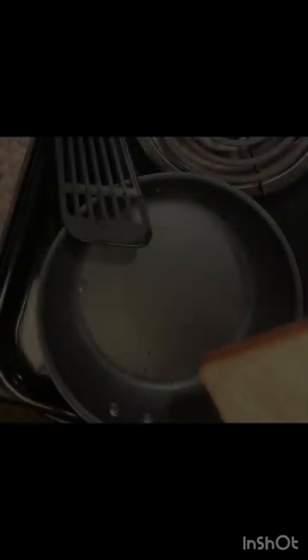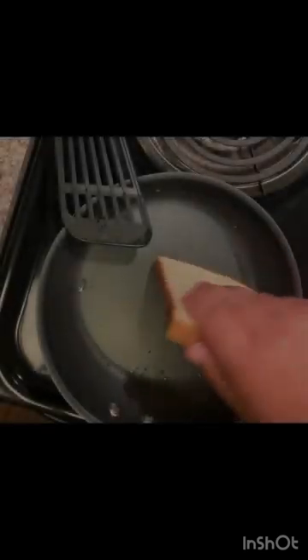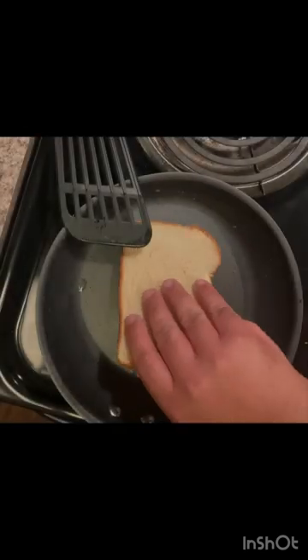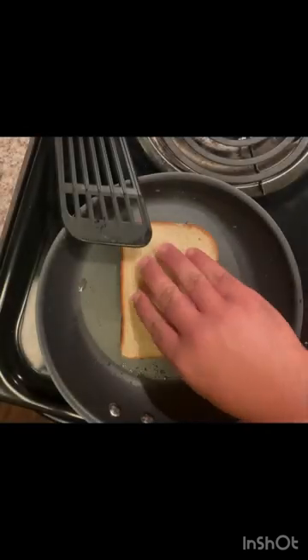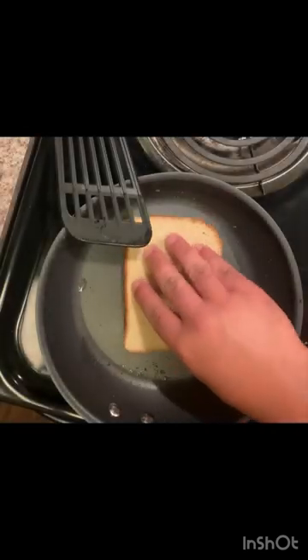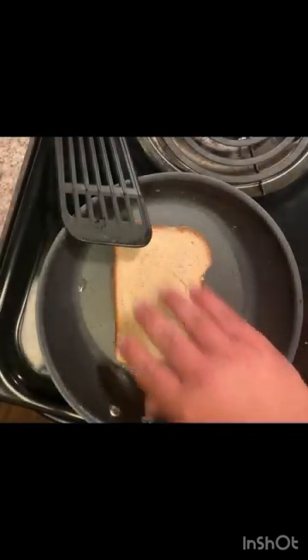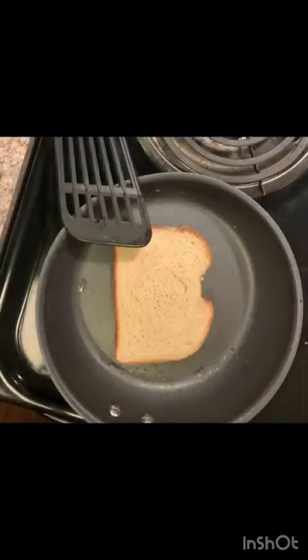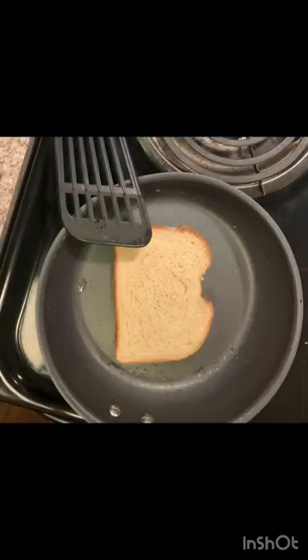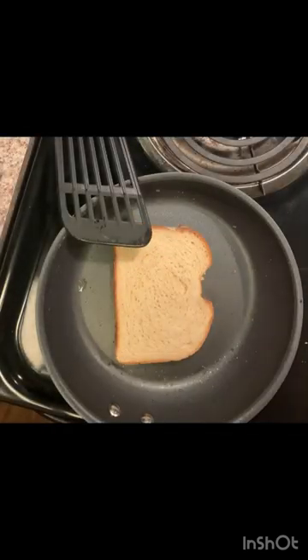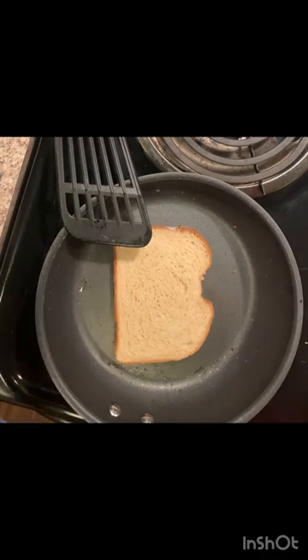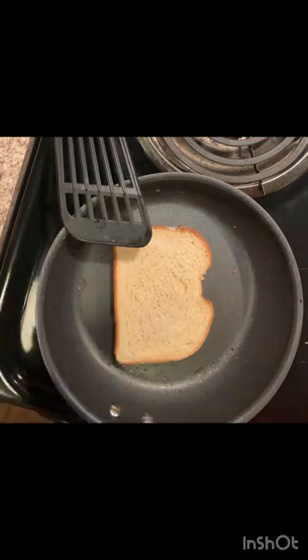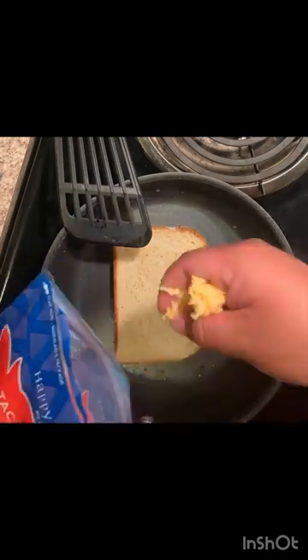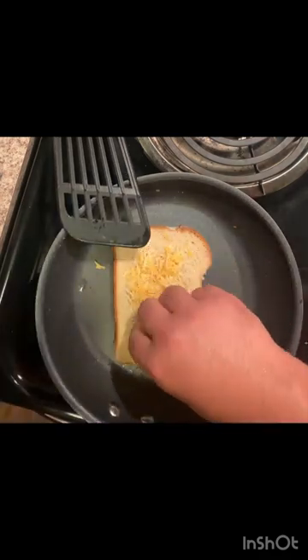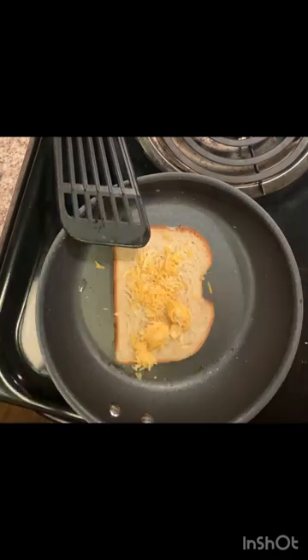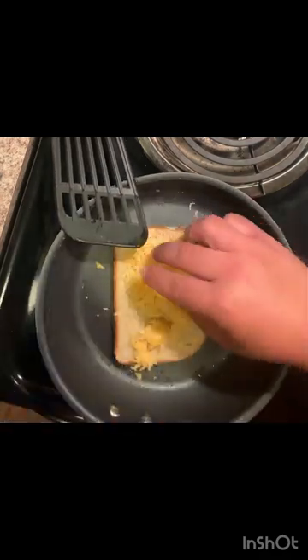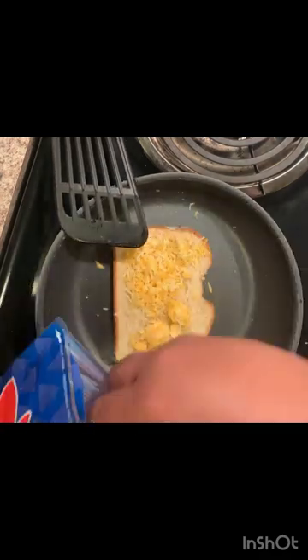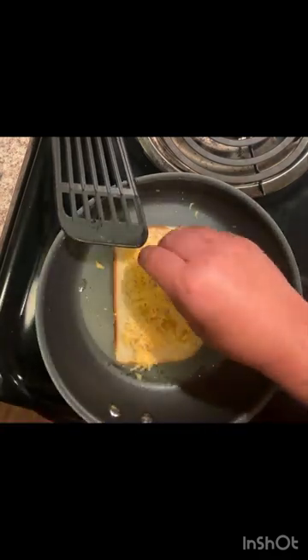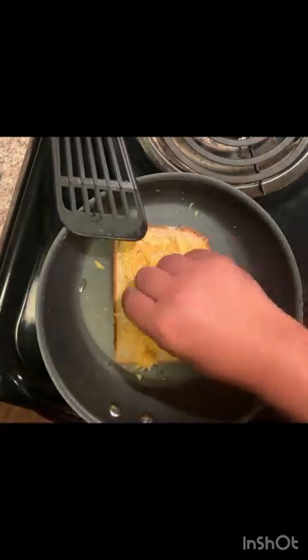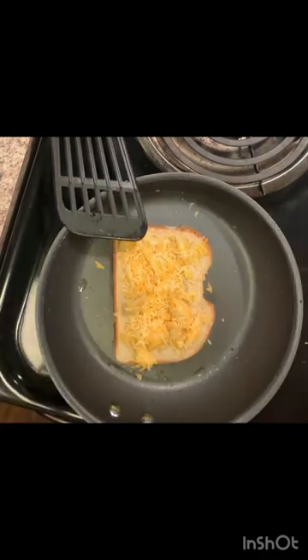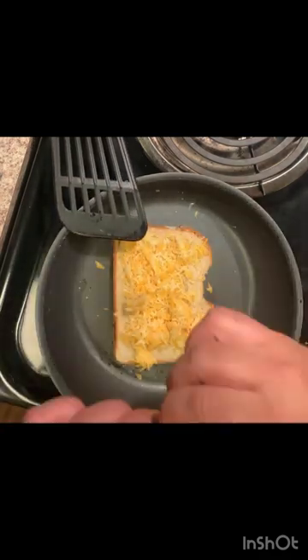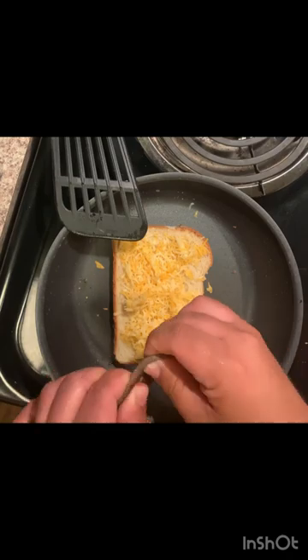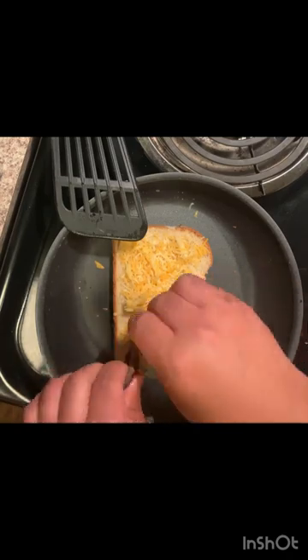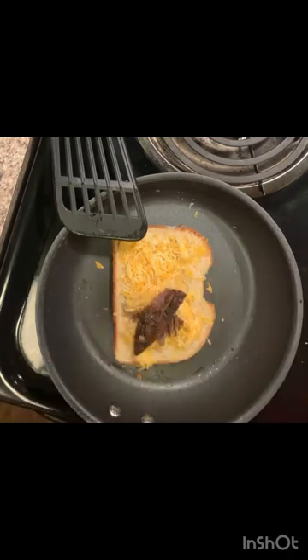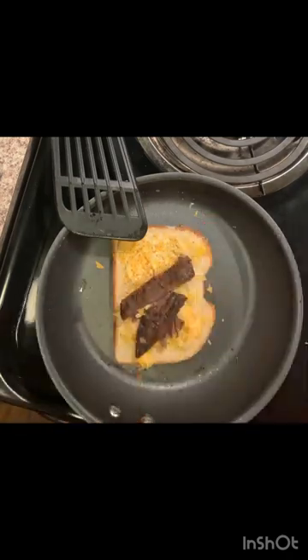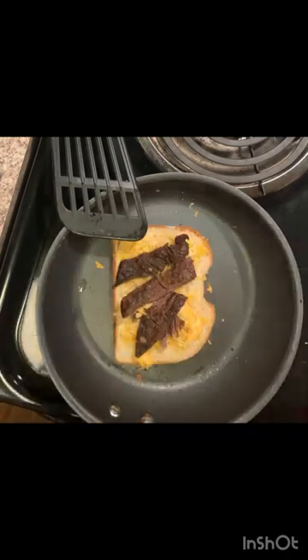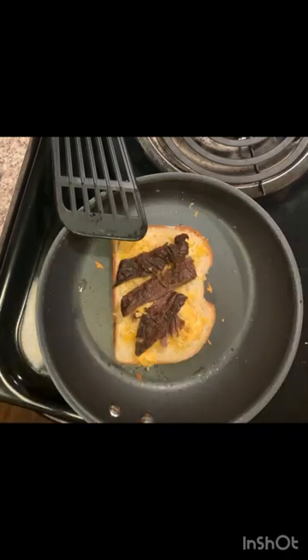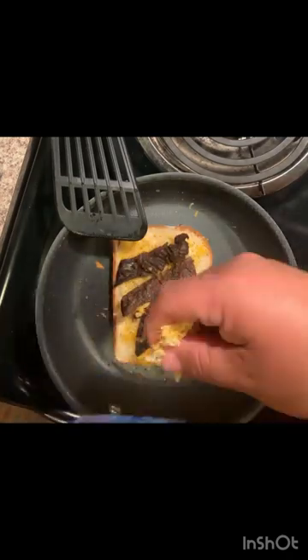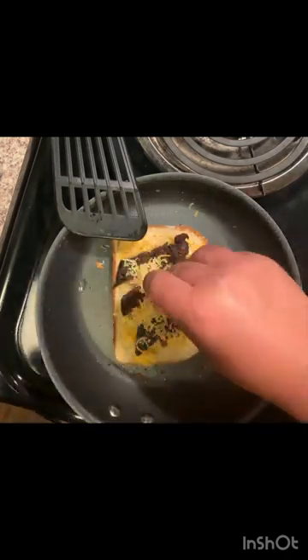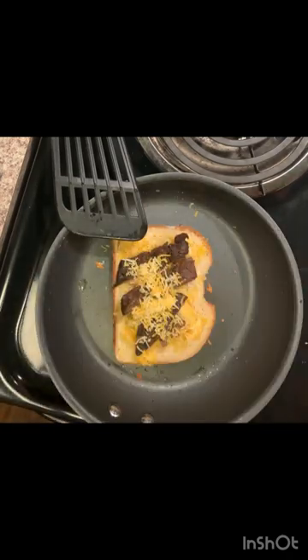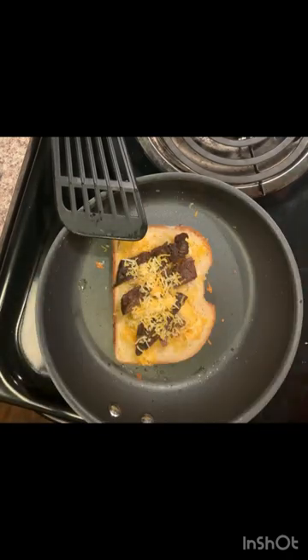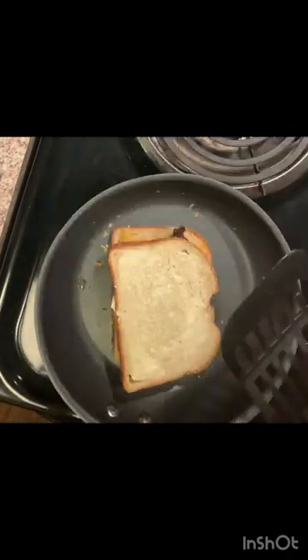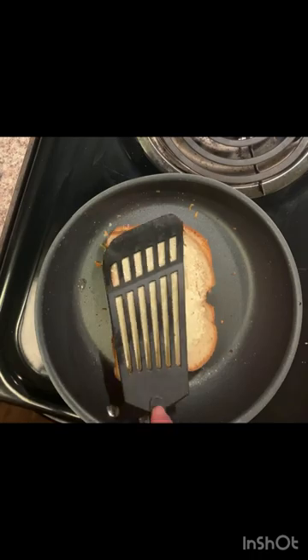Hey guys, welcome to Cooking with Comic Books, the snack edition! Today we're gonna make some grilled cheeses. The first one we're gonna do is a quesadilla style — we're gonna use a blend of Mexican cheeses and some fajita meat on top. Of course, don't forget to butter both sides of the bread.